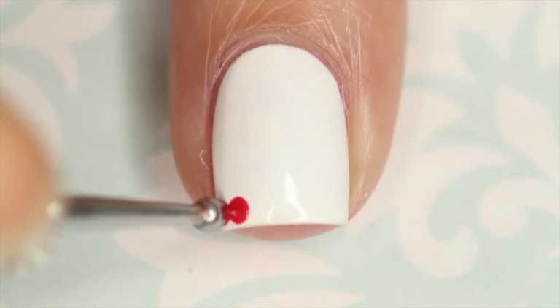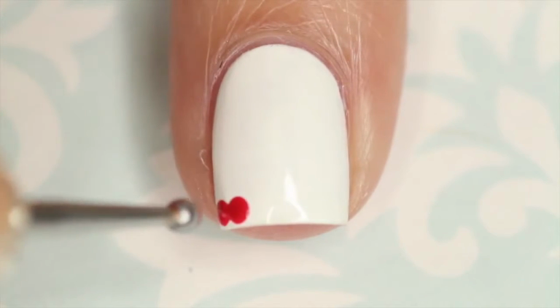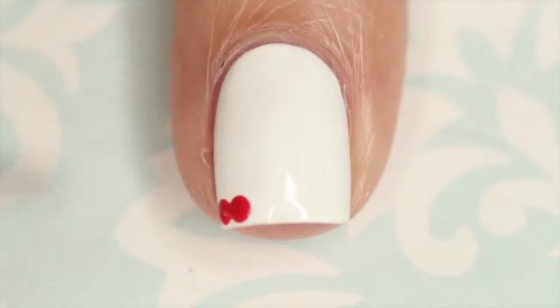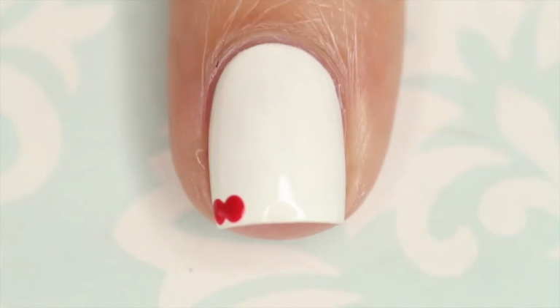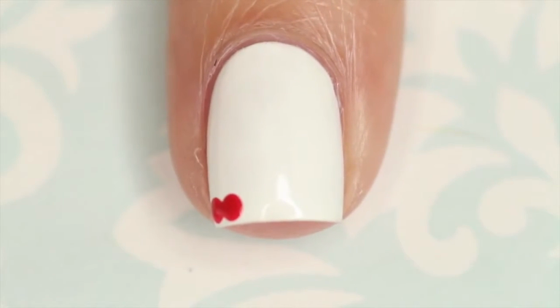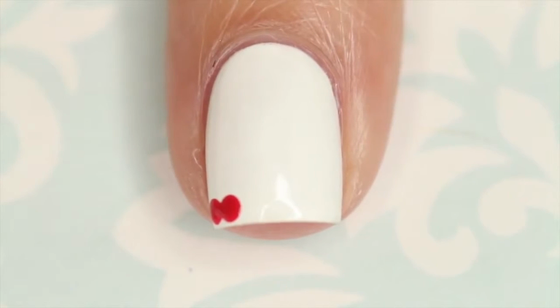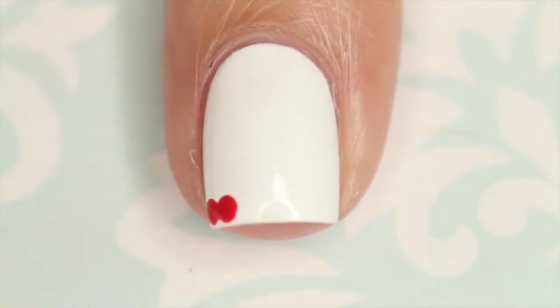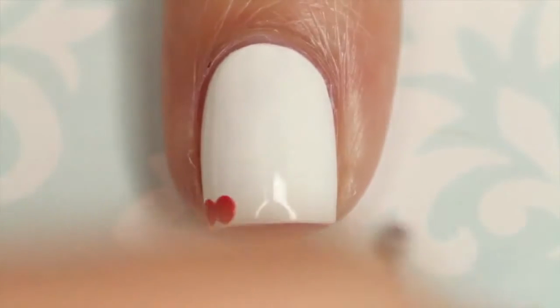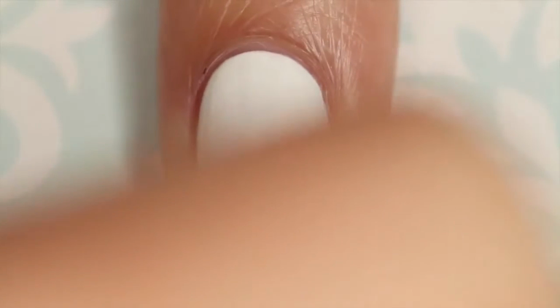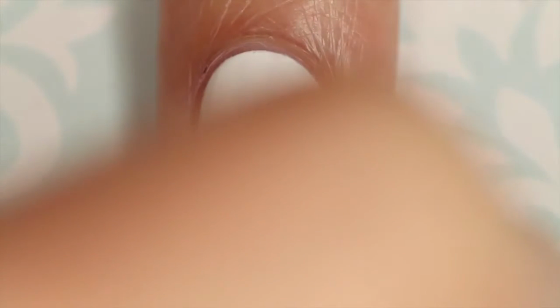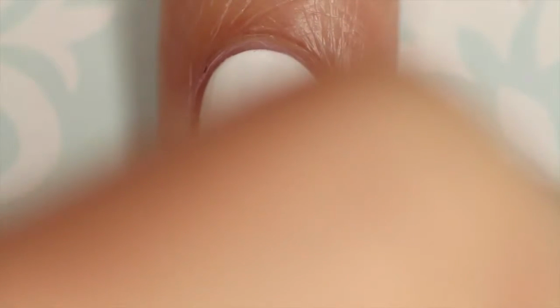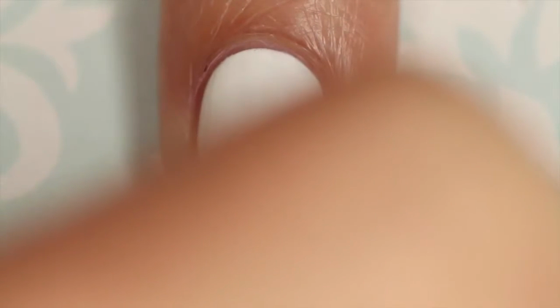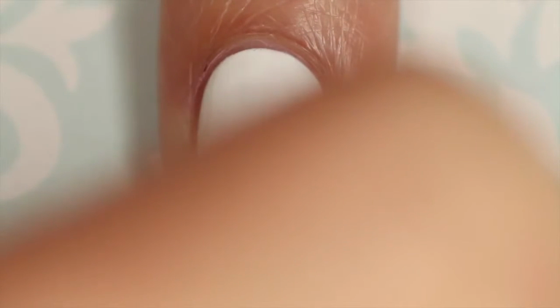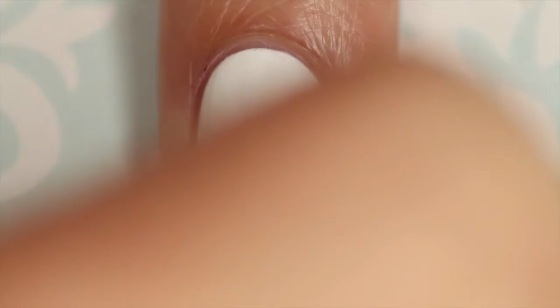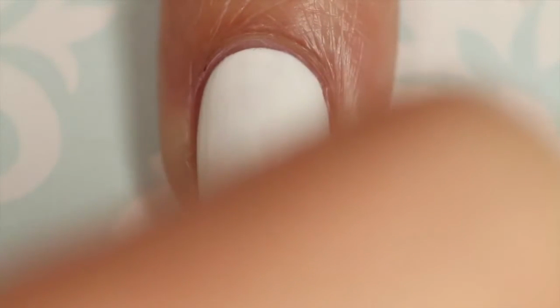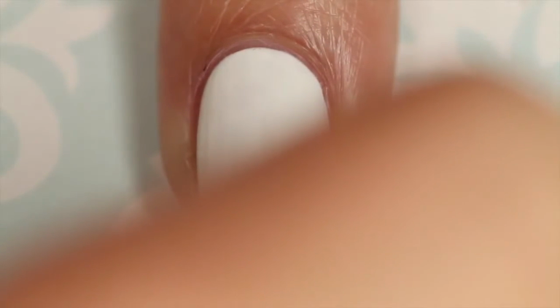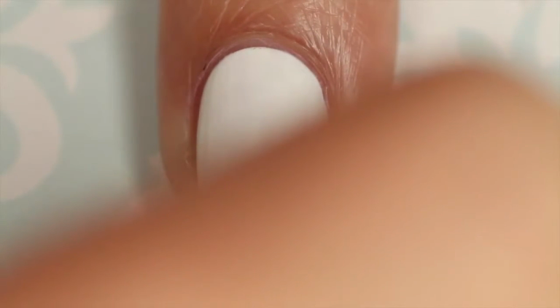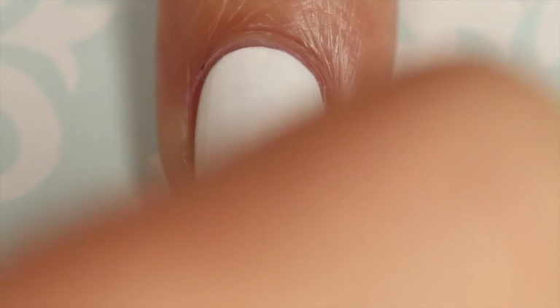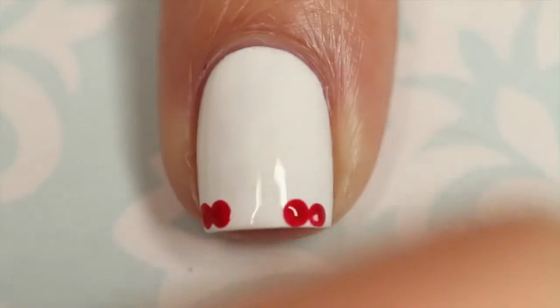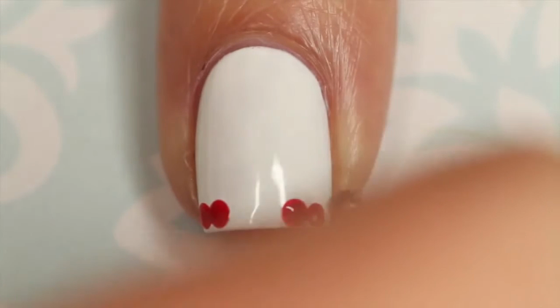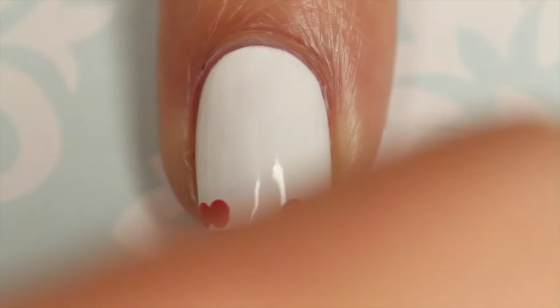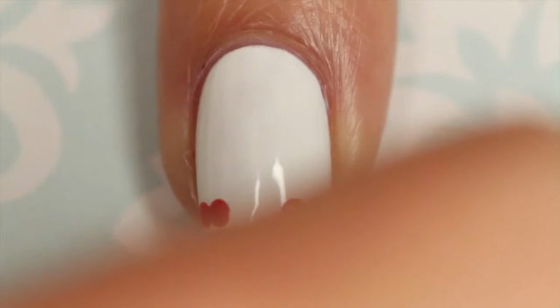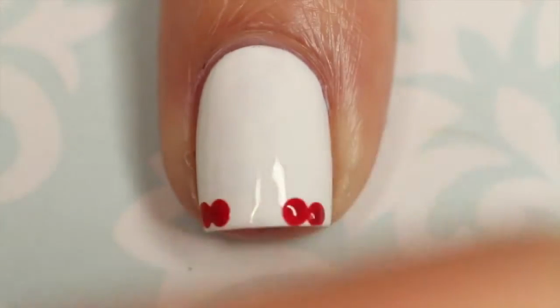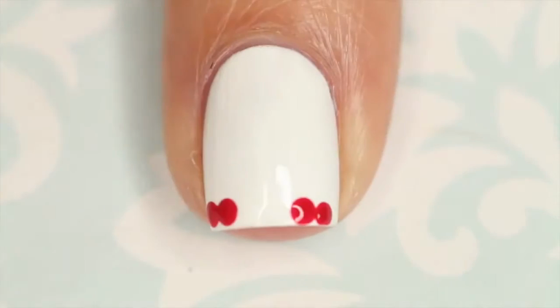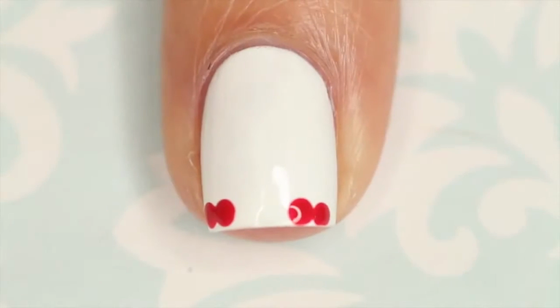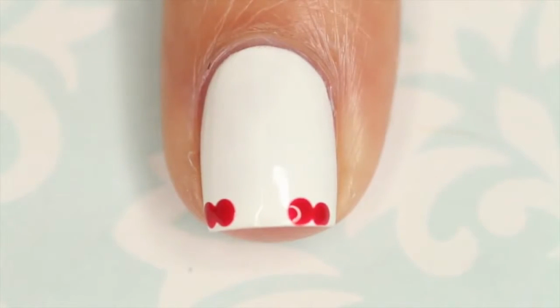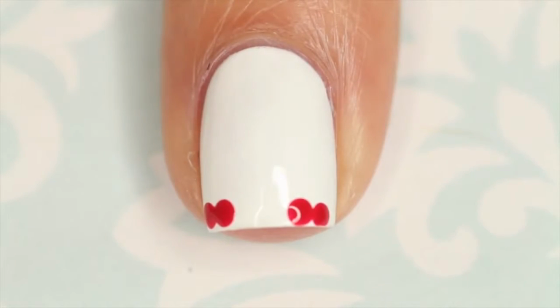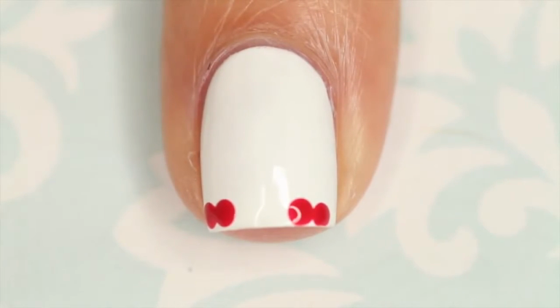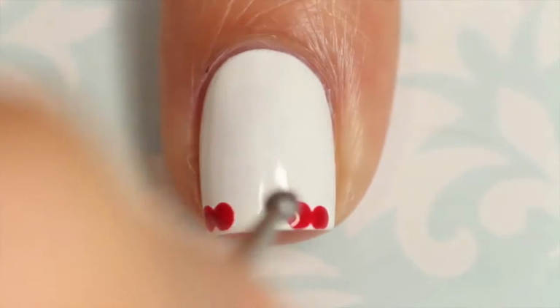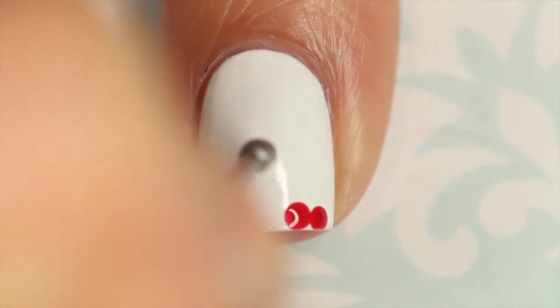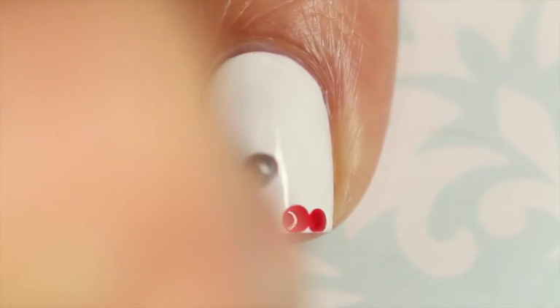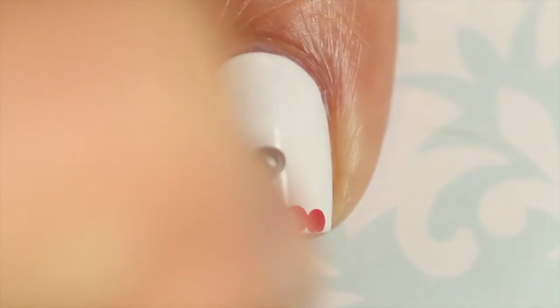Once your base color is completely dry, I'm going in with a dotting tool from WhatsUpNails.com and I'm starting out by making two red dots right next to each other. The red polish that I'm using for this is Fifth Avenue by Essie.